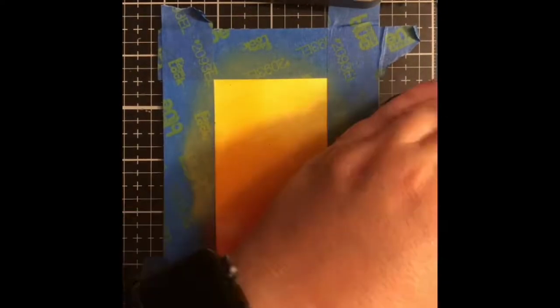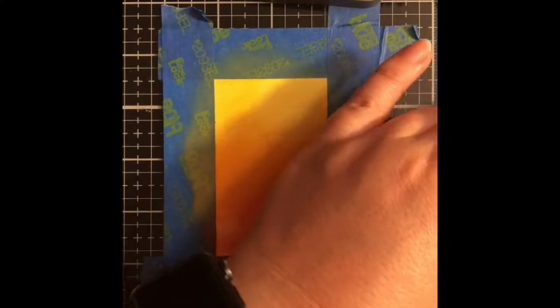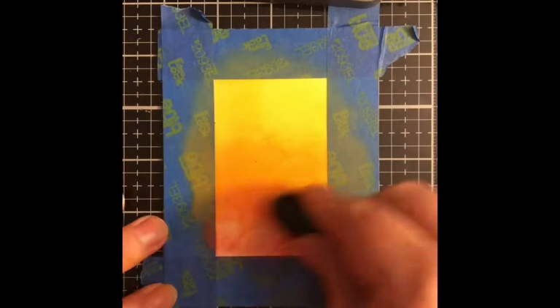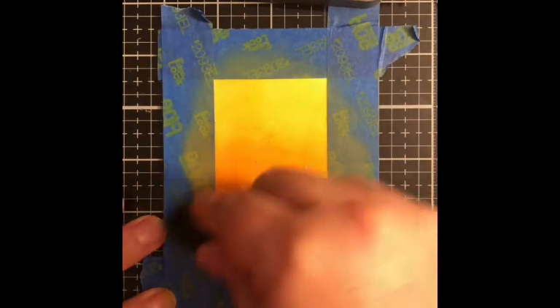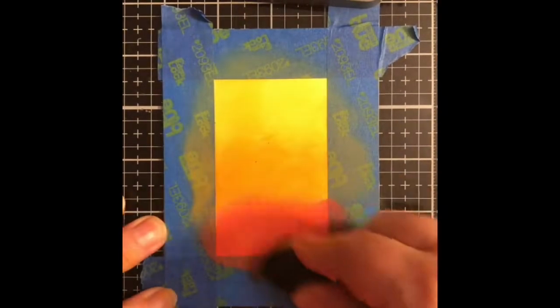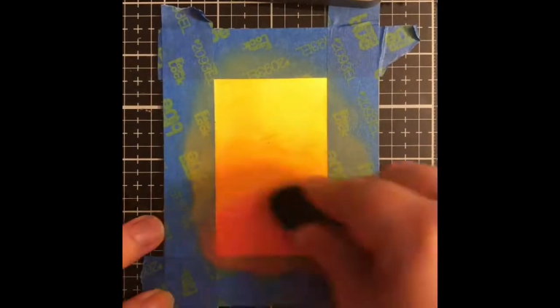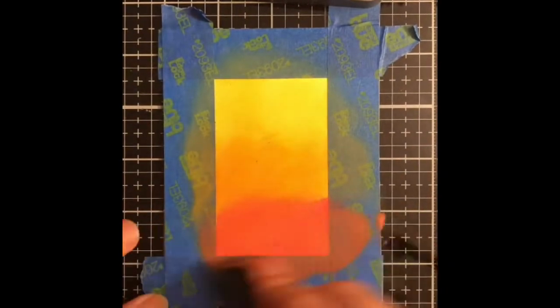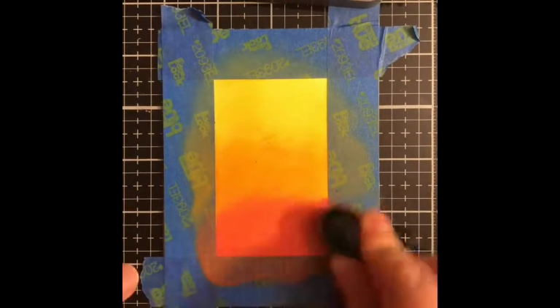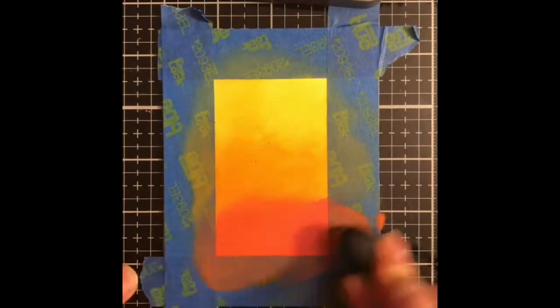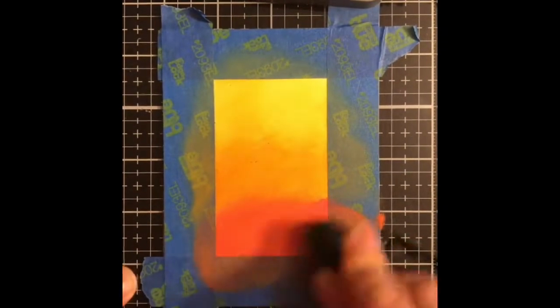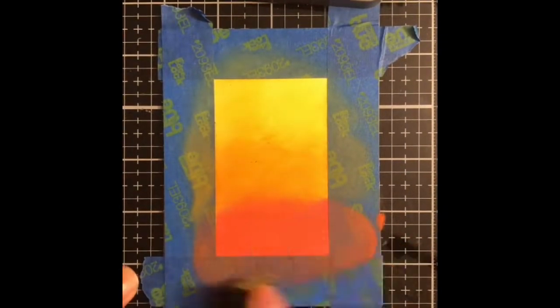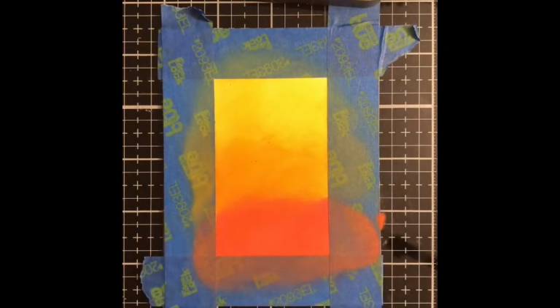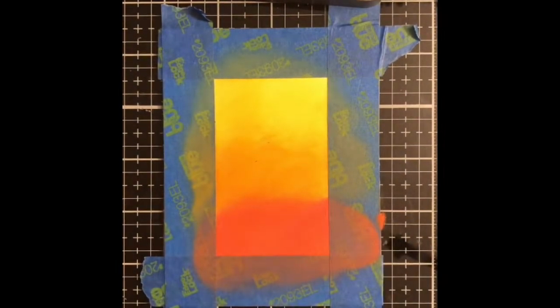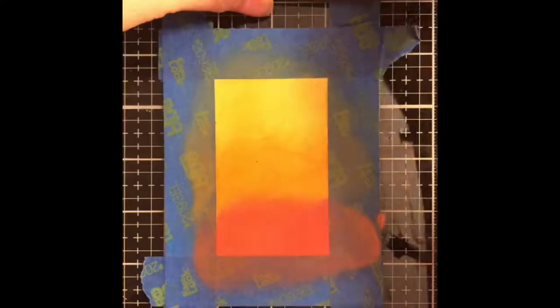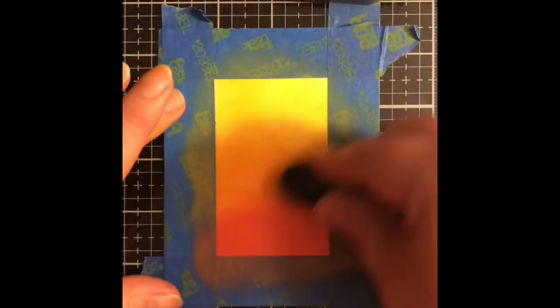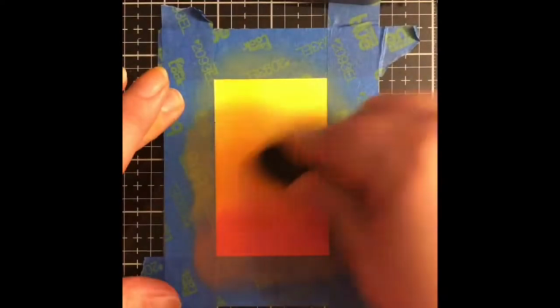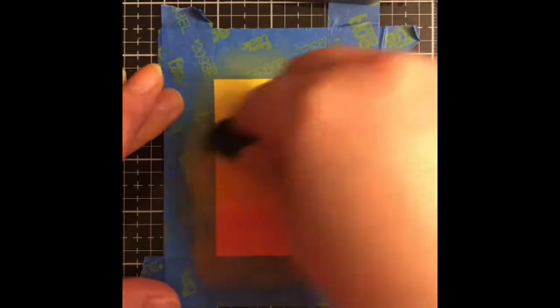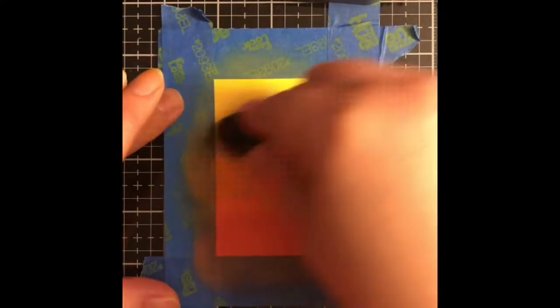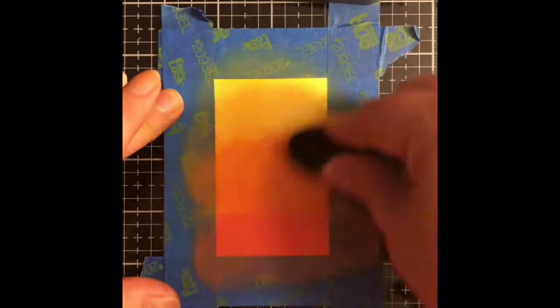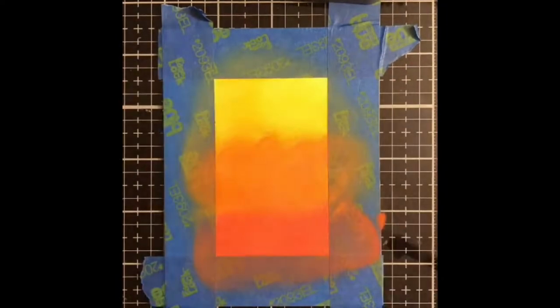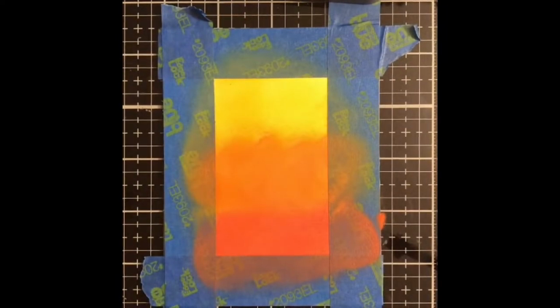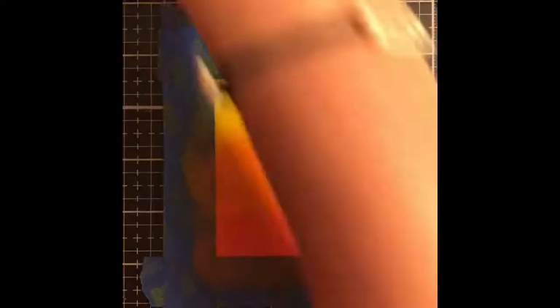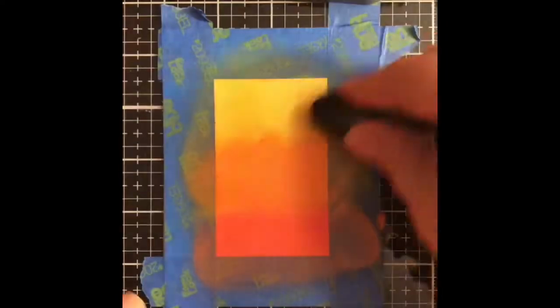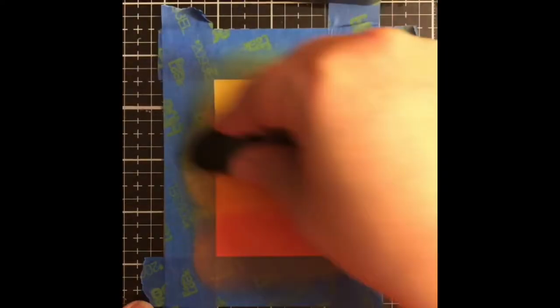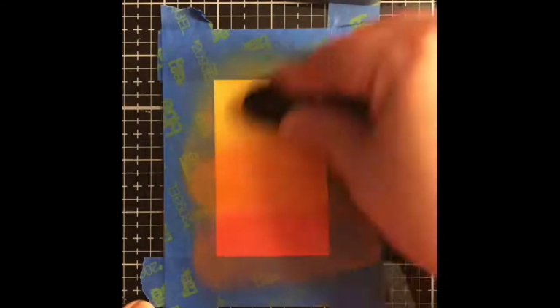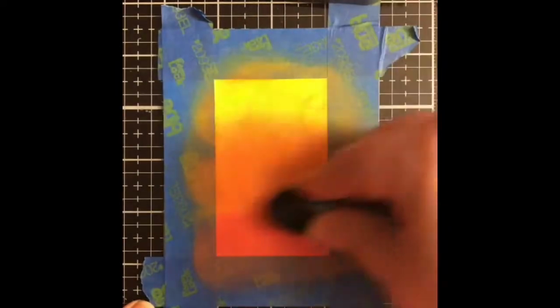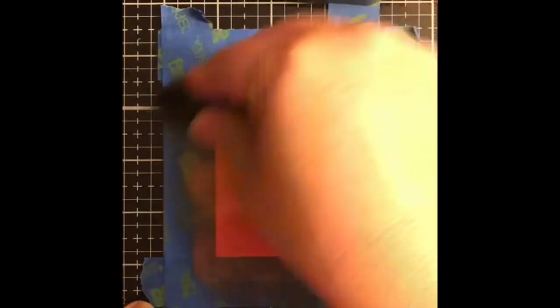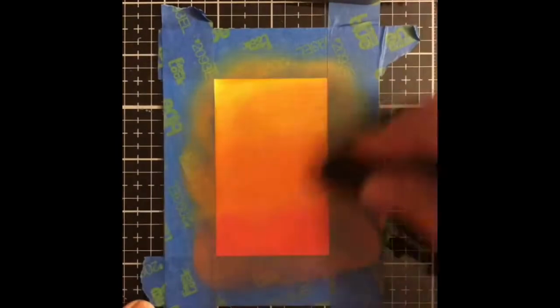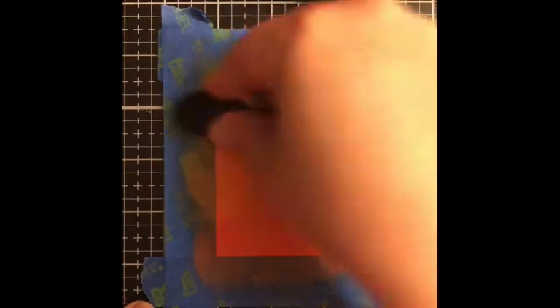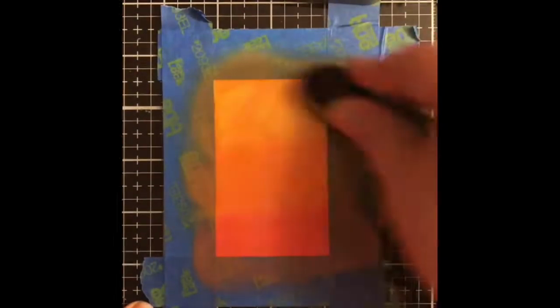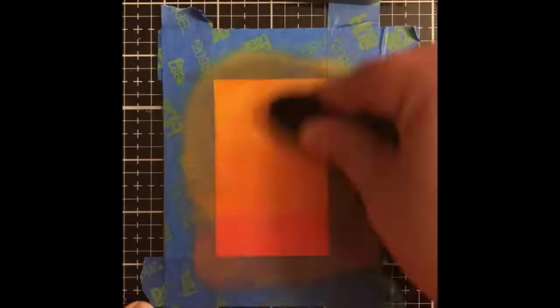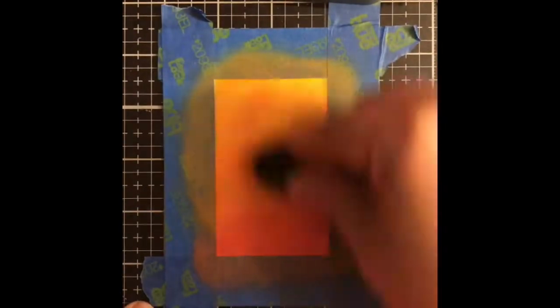I was inspired by a recent card that Christina Warner did on her channel with this same kind of technique. So I'm going to get my ink blending done and then take the largest floral image from the Thankful Flowers stamp set which came in this card kit.